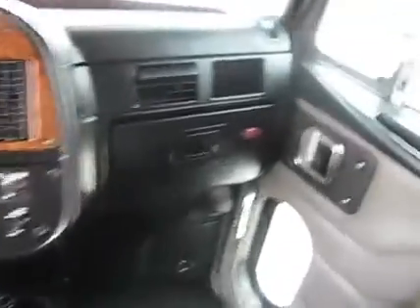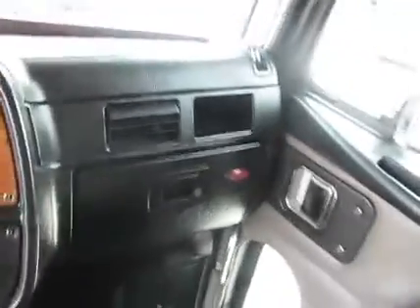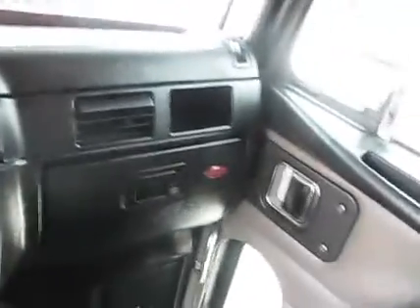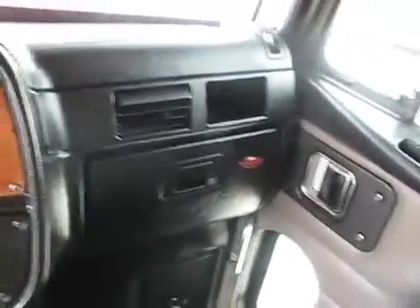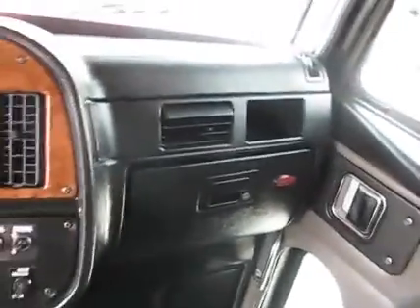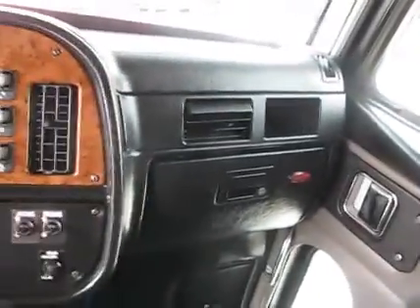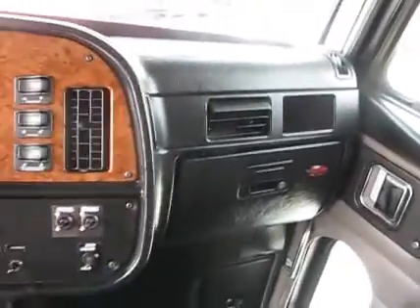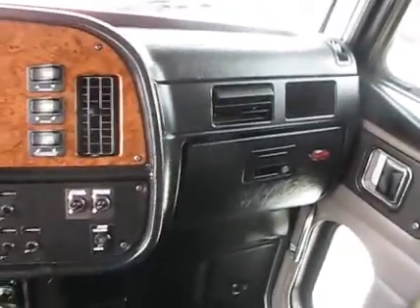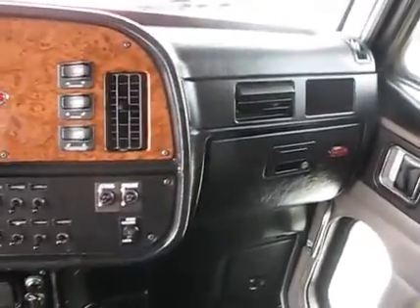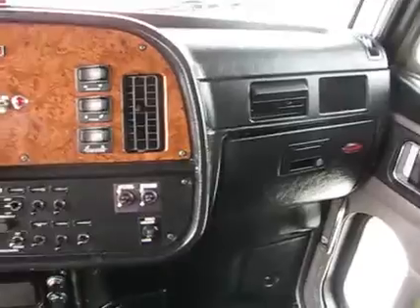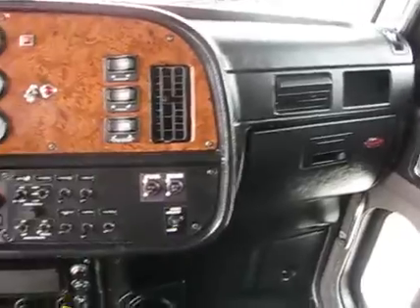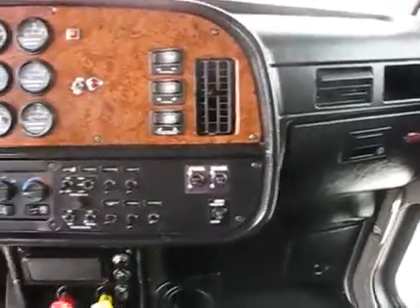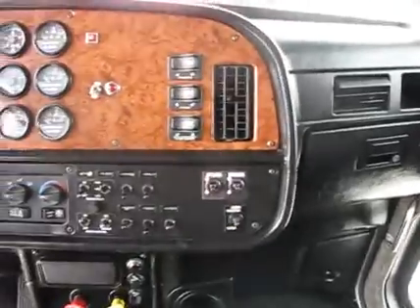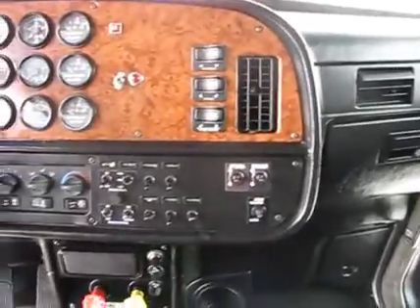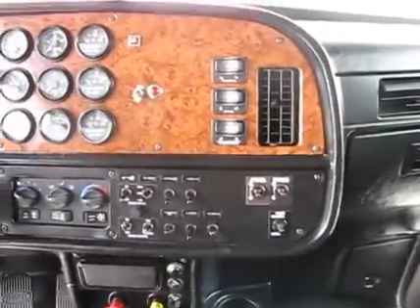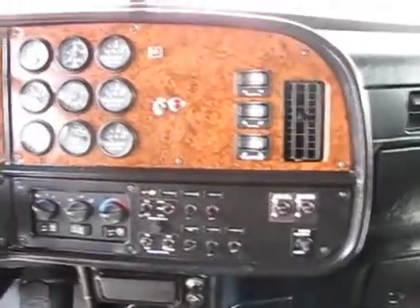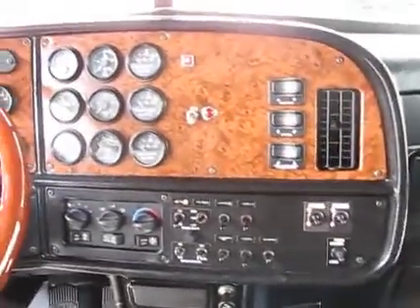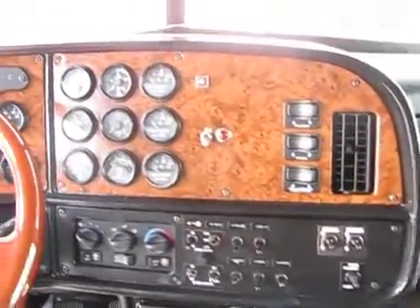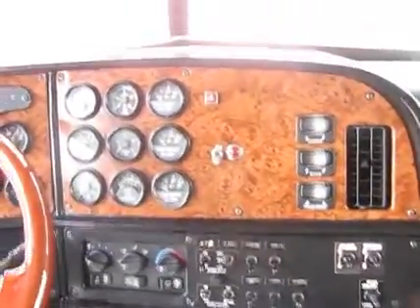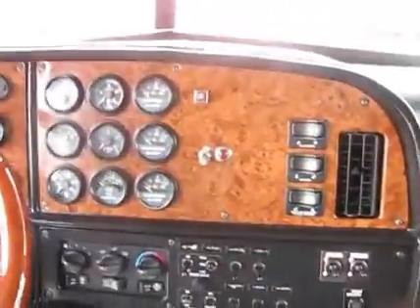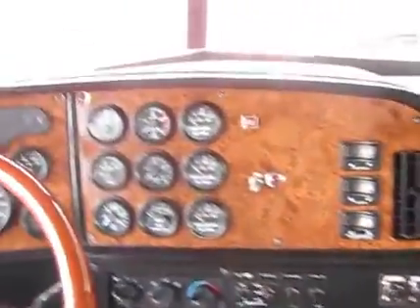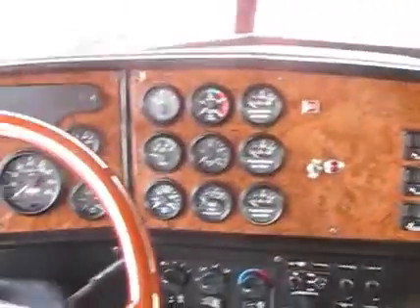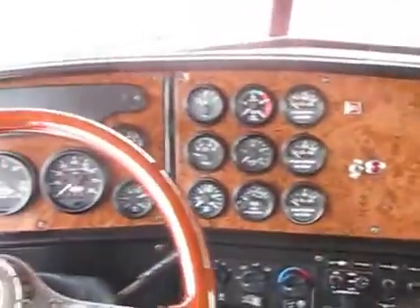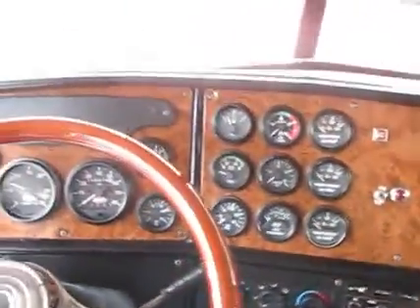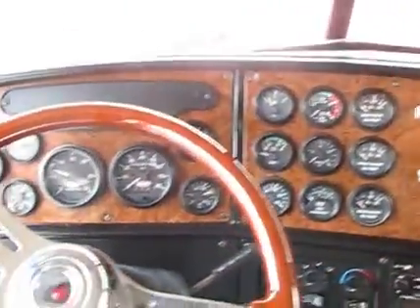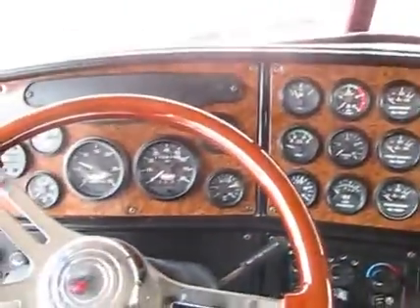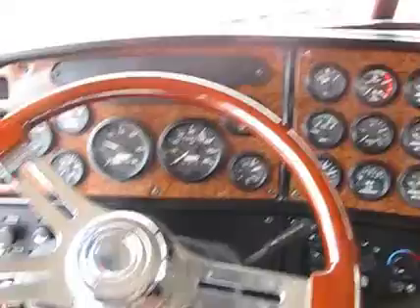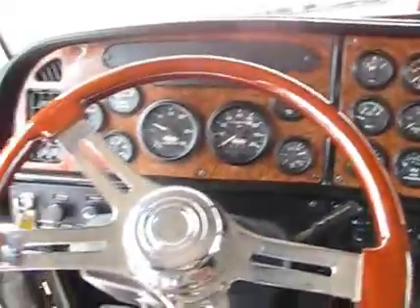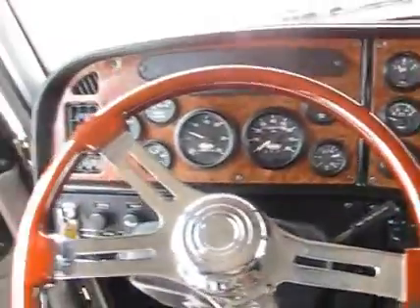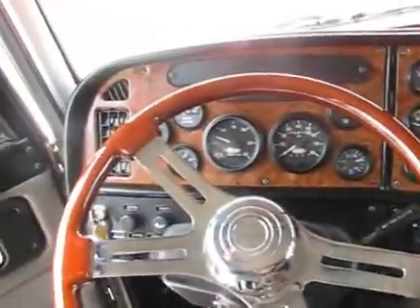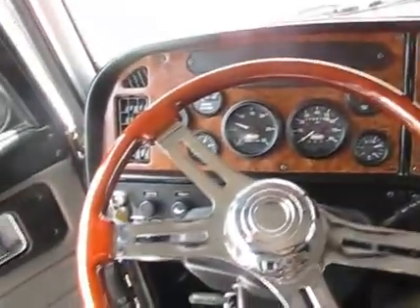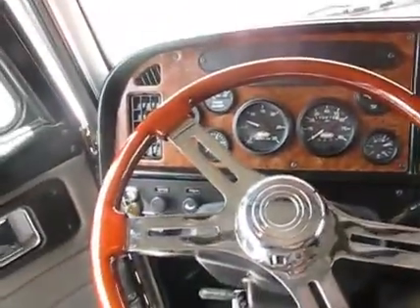We have dual power windows, power locks, dual power mirrors. 3, 6, 9, 12, 15 gauges — 16 on dash.